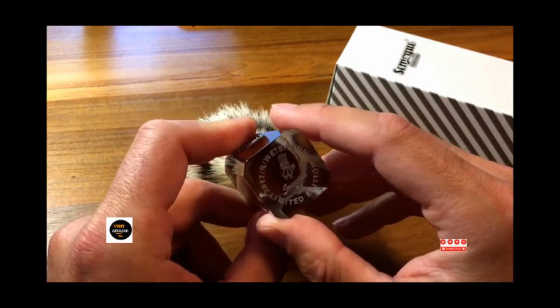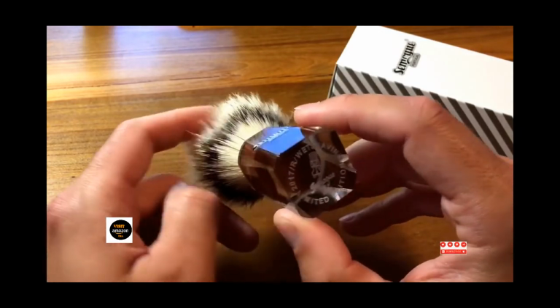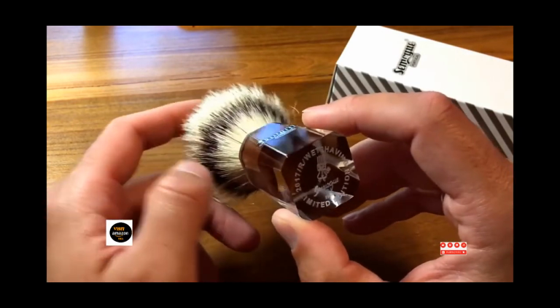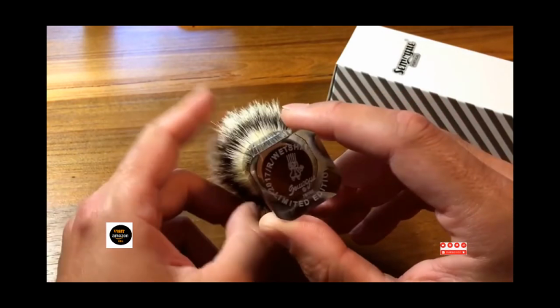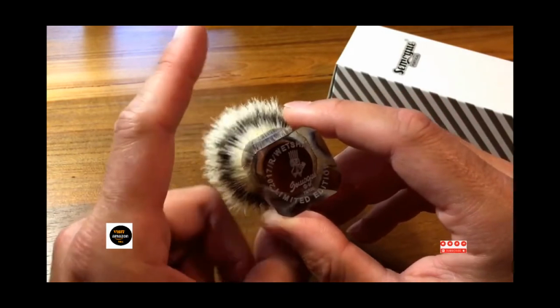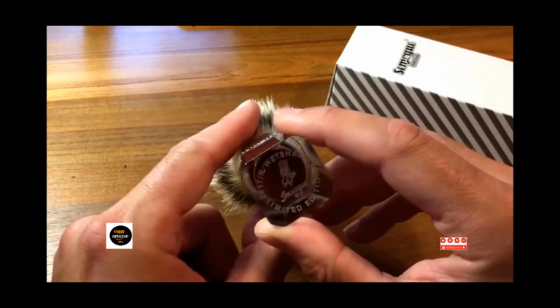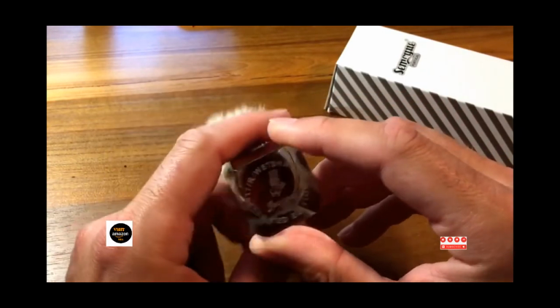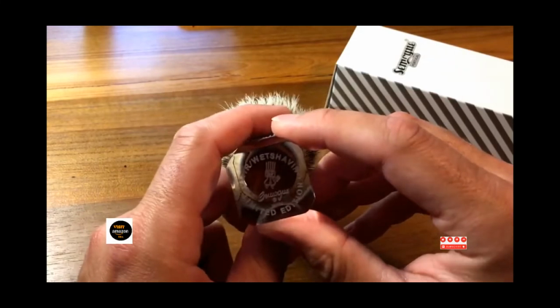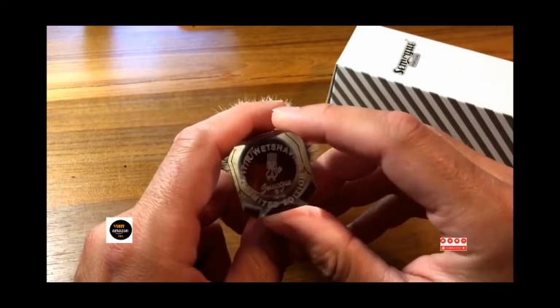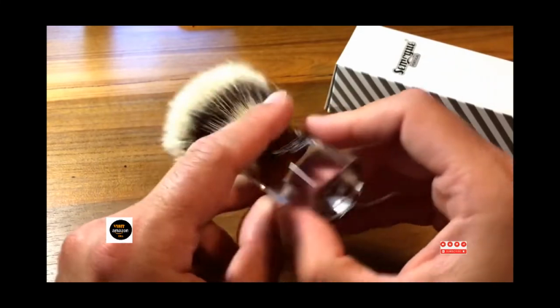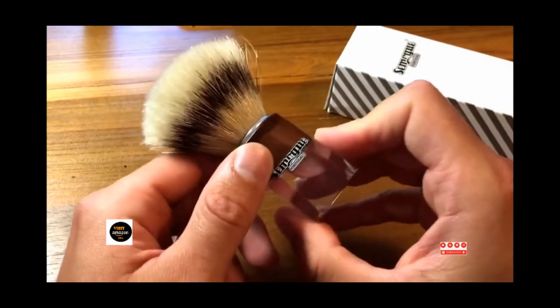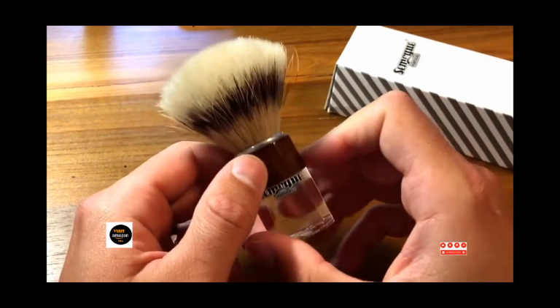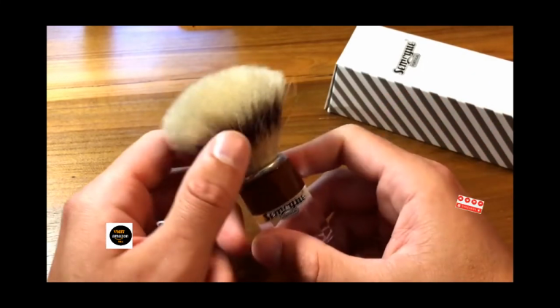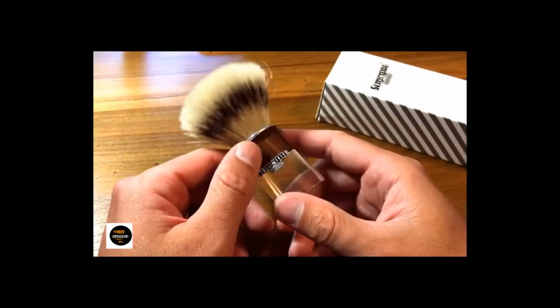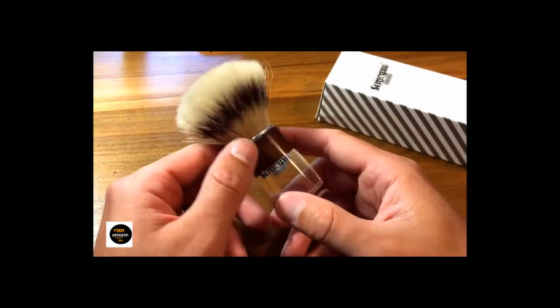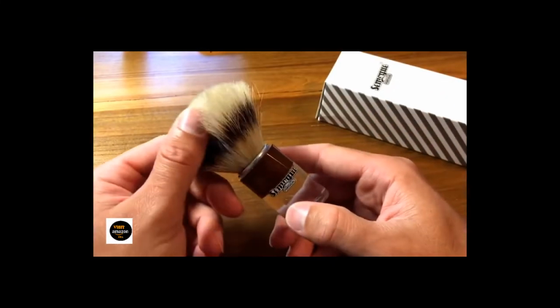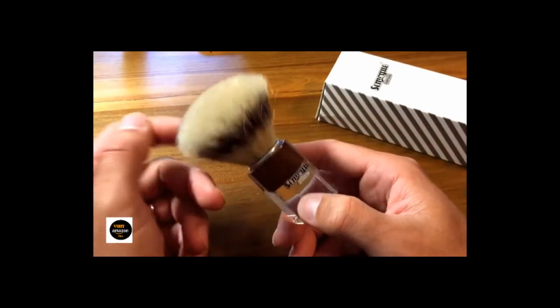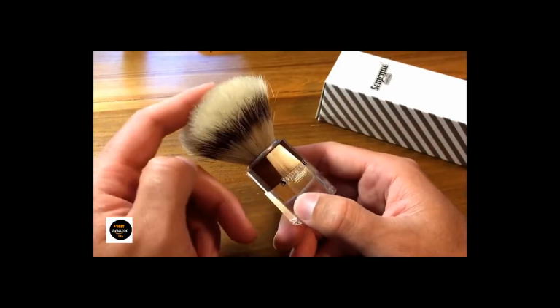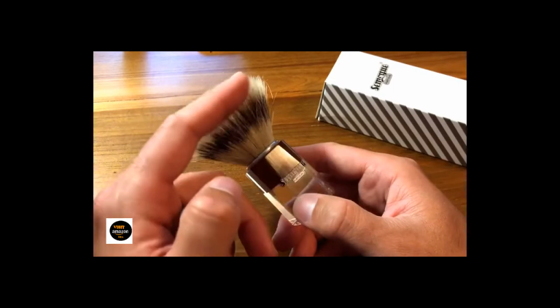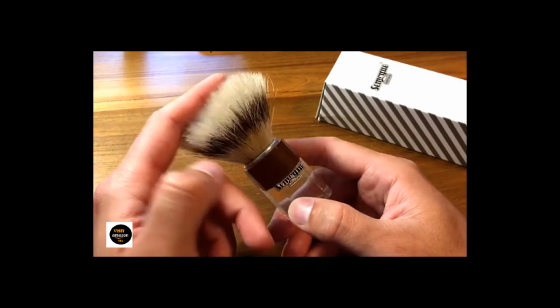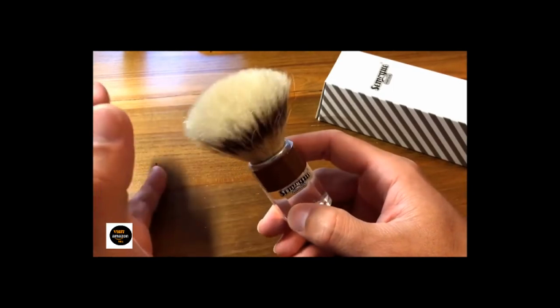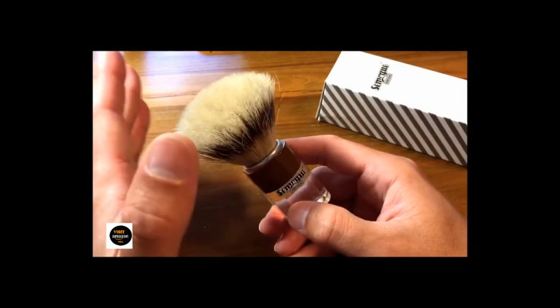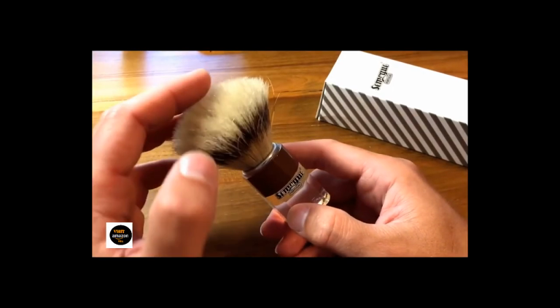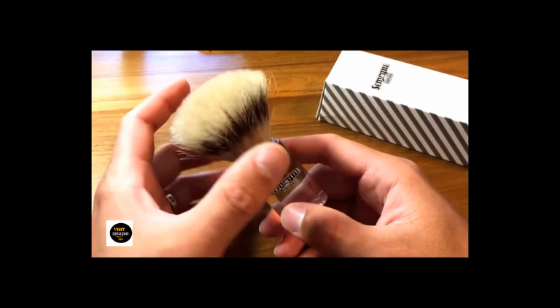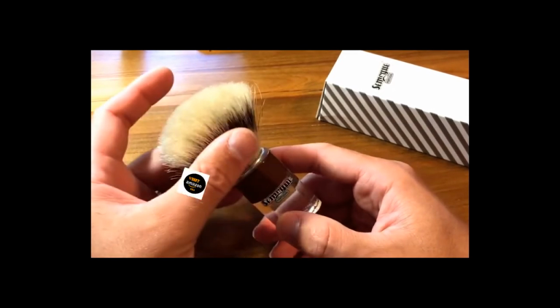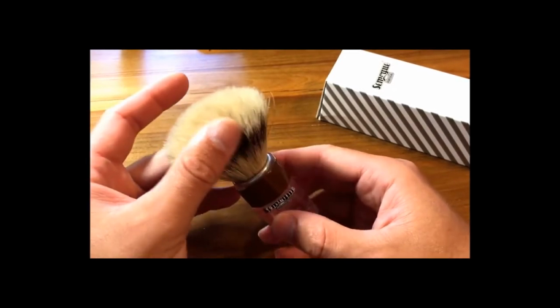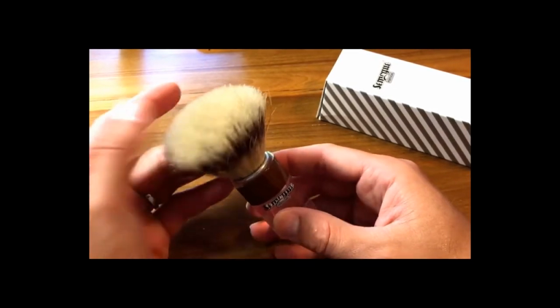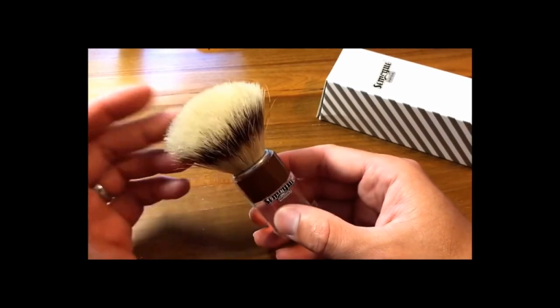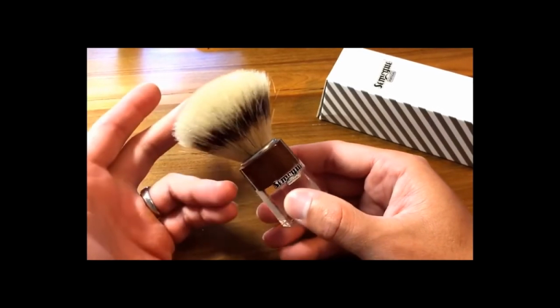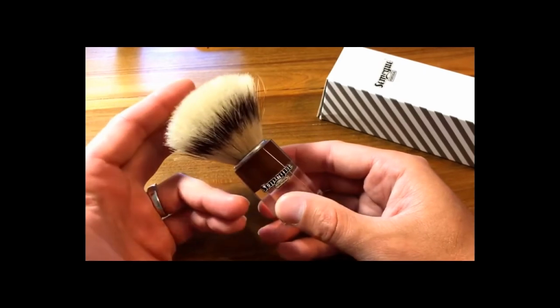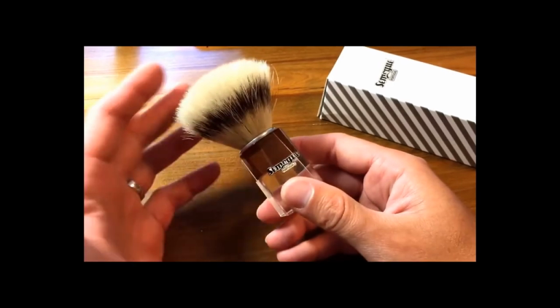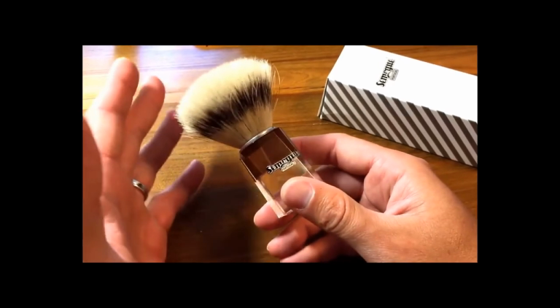The engineers and designers went back to the drawing board and returned with a new fiber configuration. The tuxedo synthetic hair has taken the world of shaving brushes by storm. In 2022, some brushmakers did a group buy, and the fiber started showing up among artisans like Envashave and Wolf Whiskers.